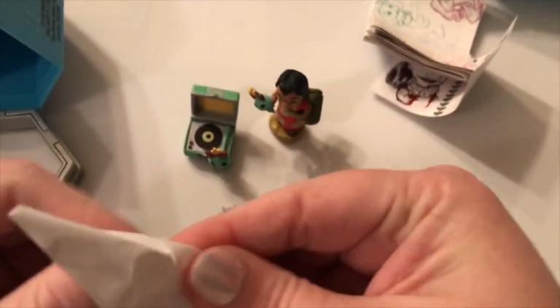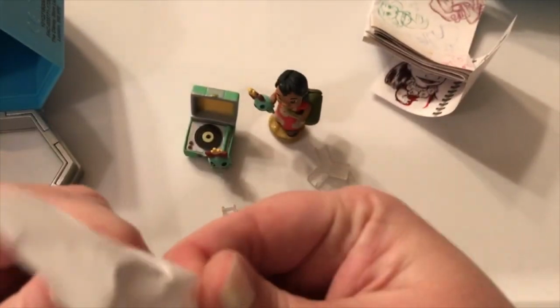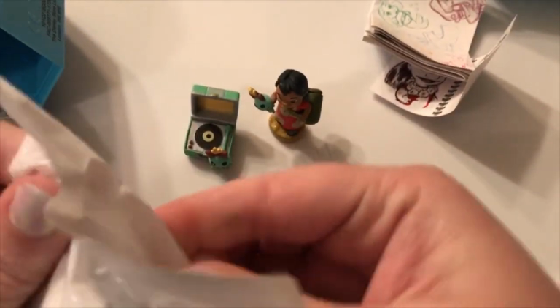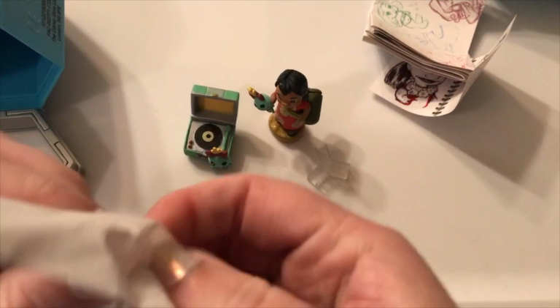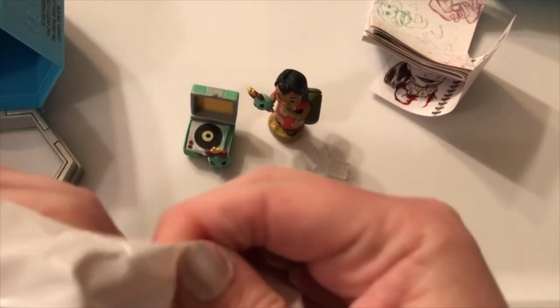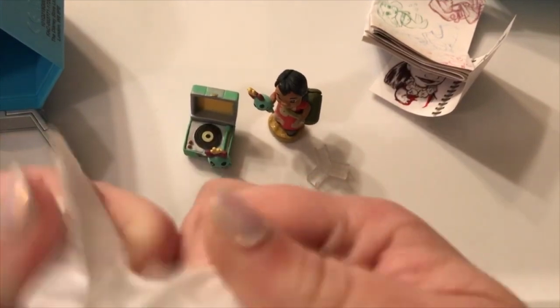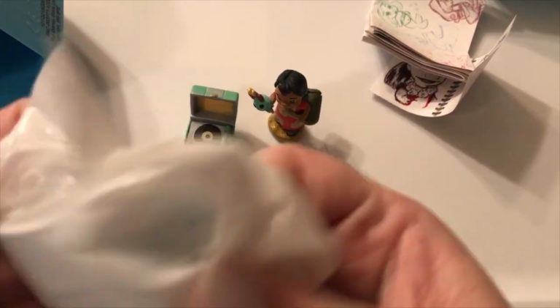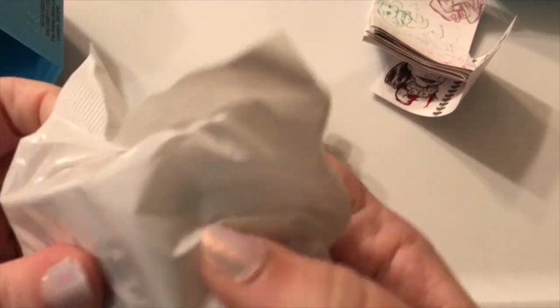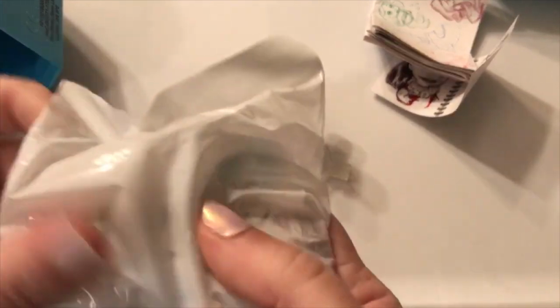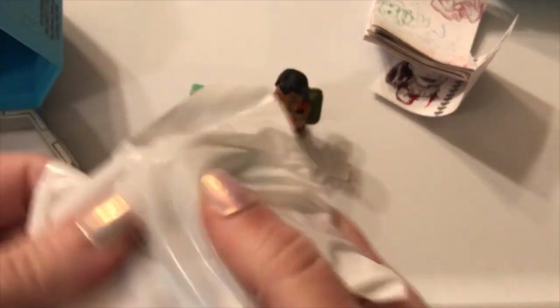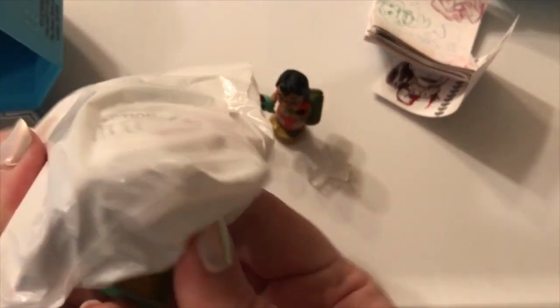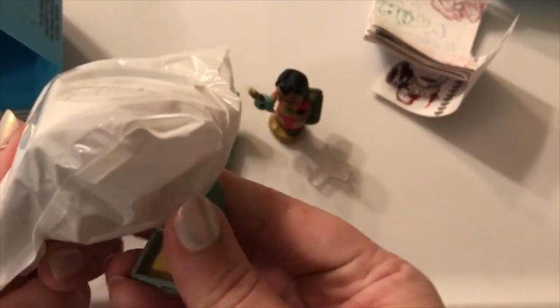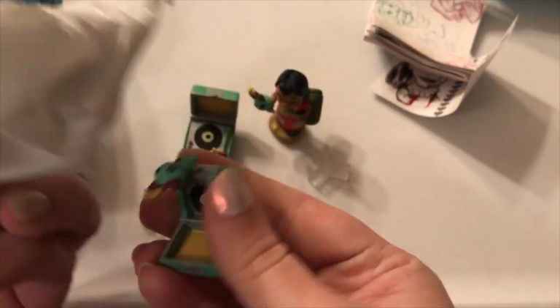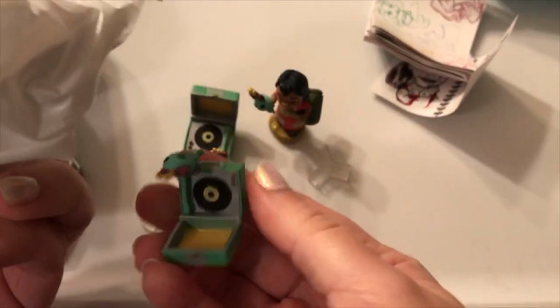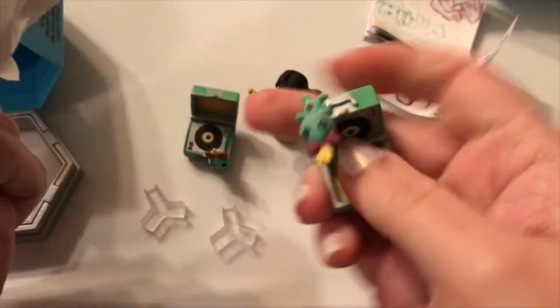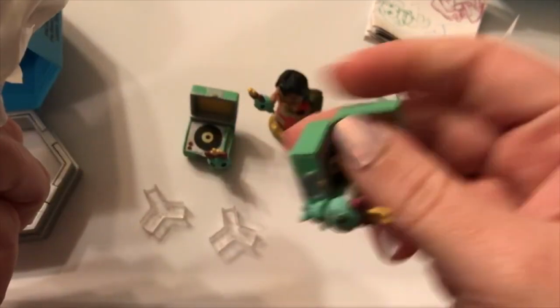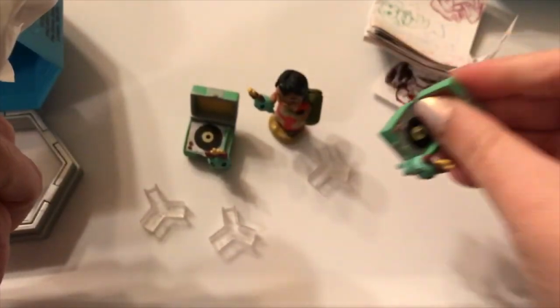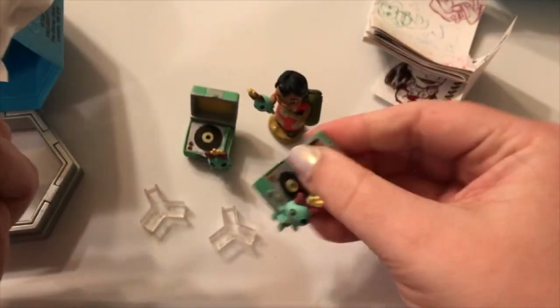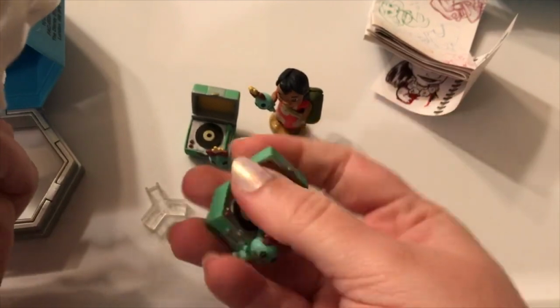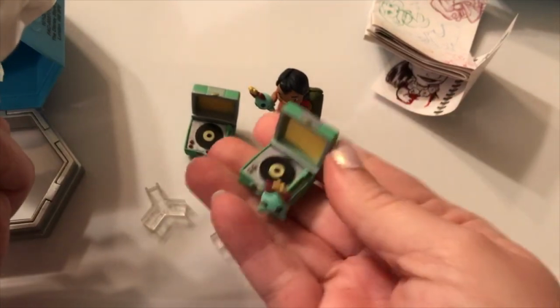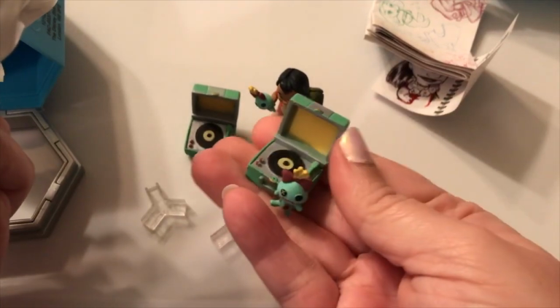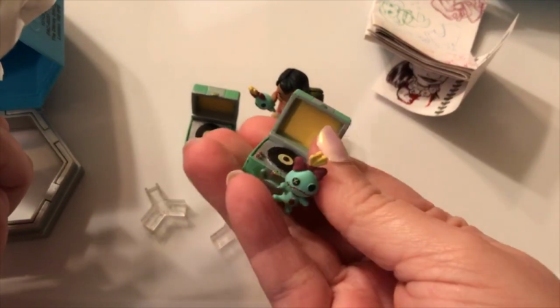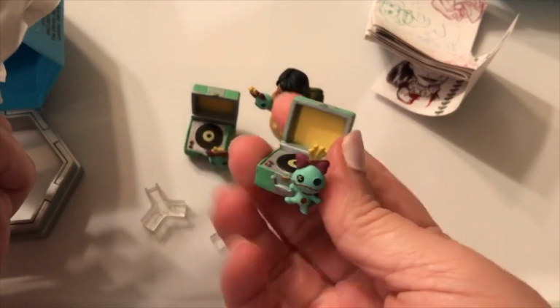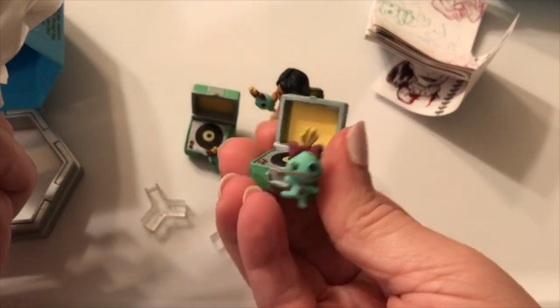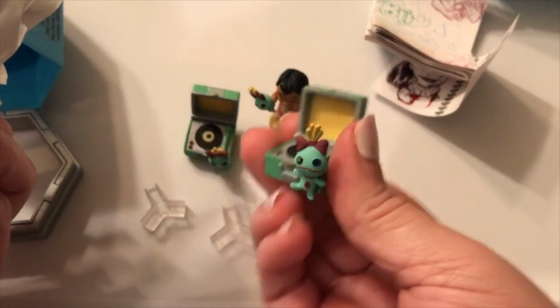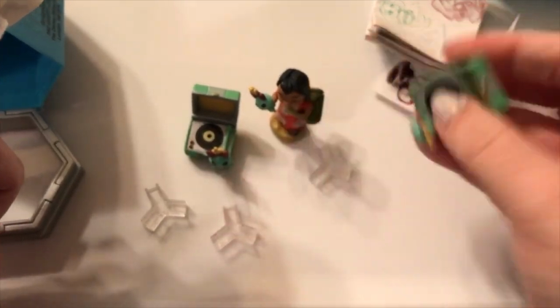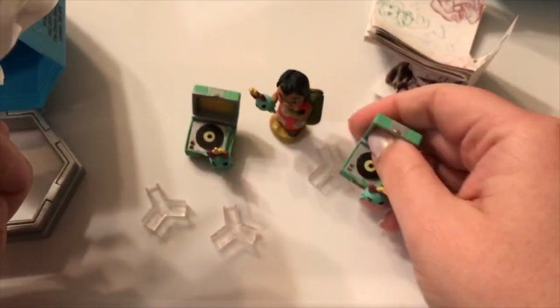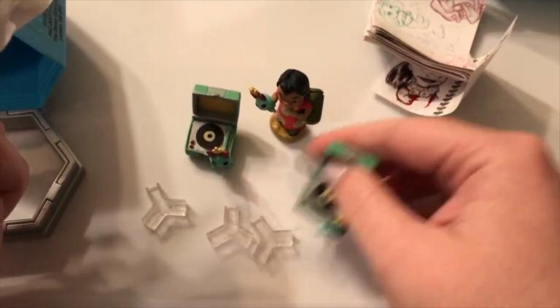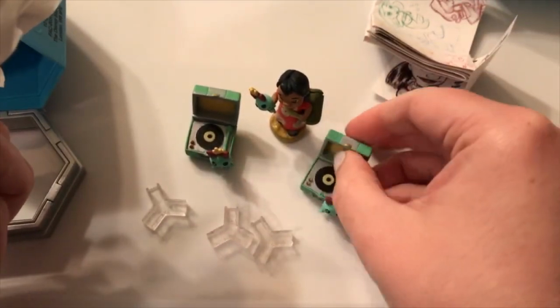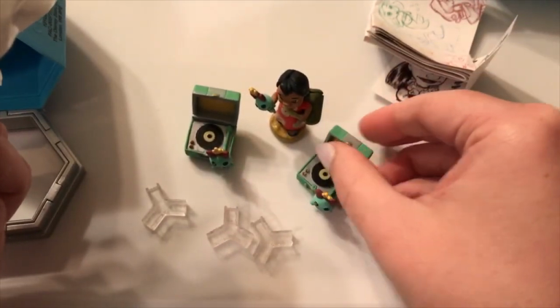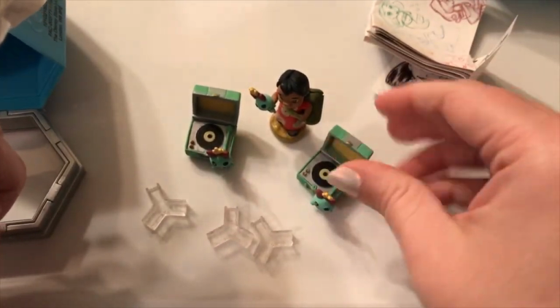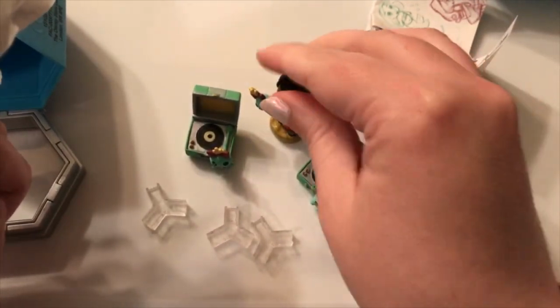Let's open the last one and then we'll do a part two with three of the other ones — definitely check that out! We got another turntable! Now she has two — she could be like a little DJ!